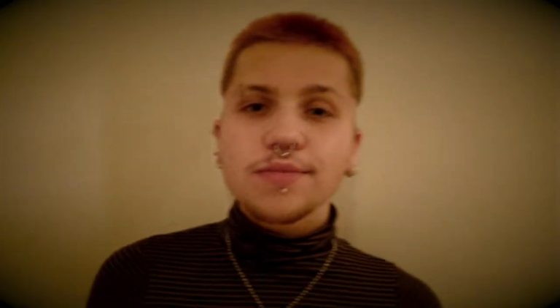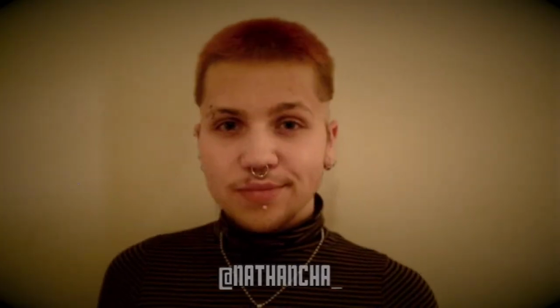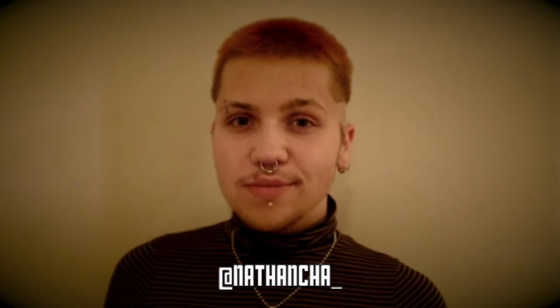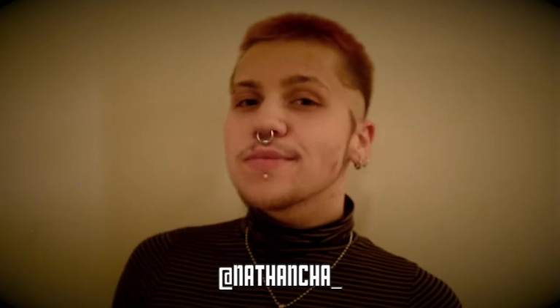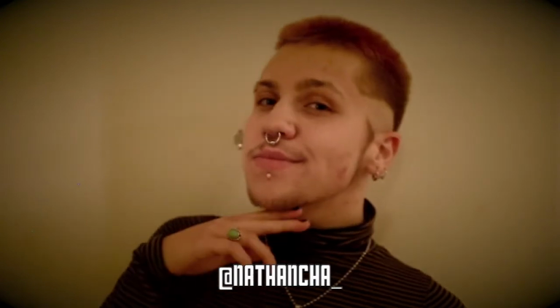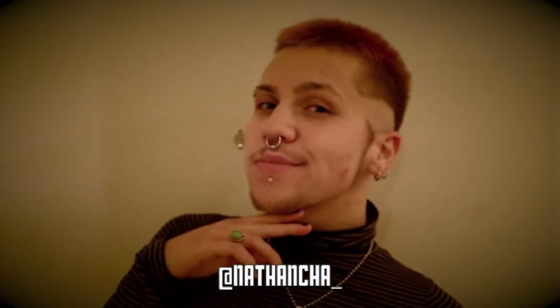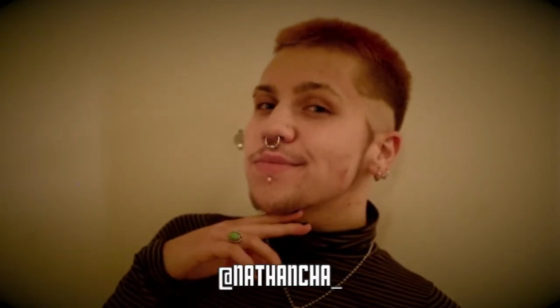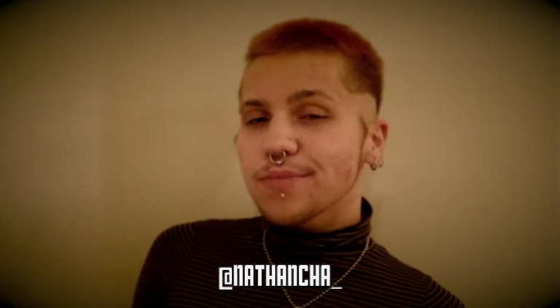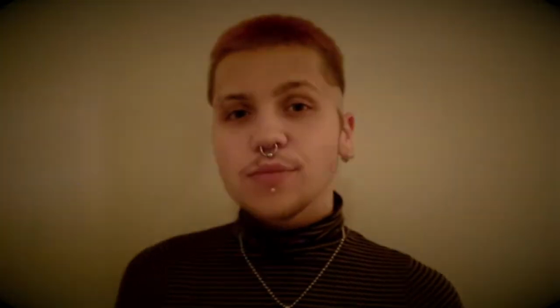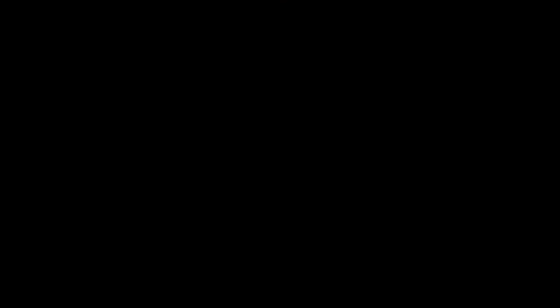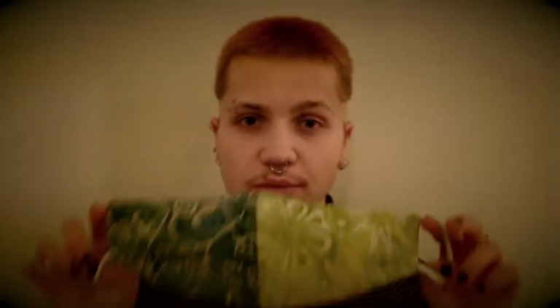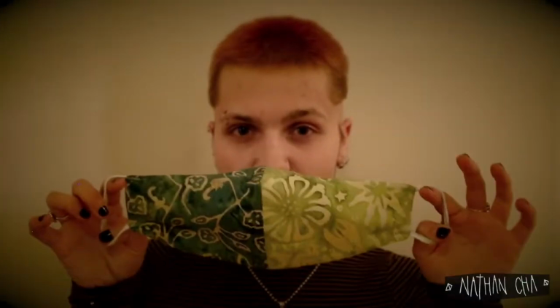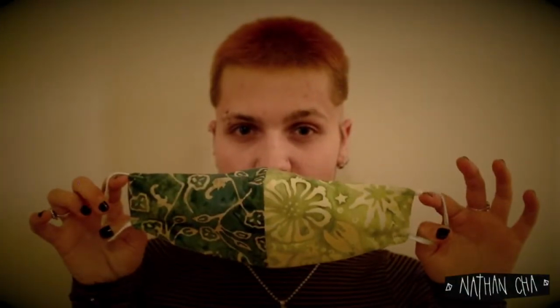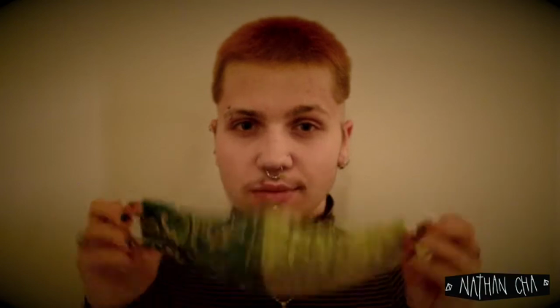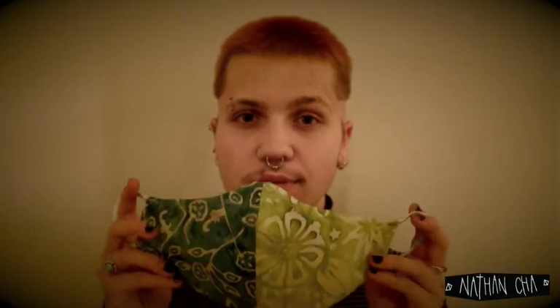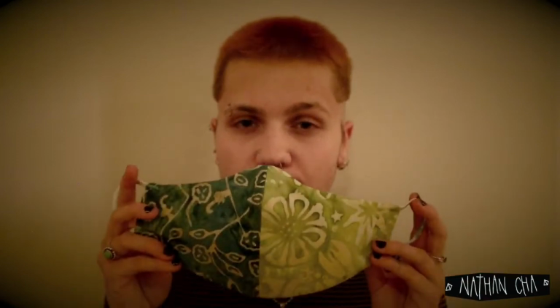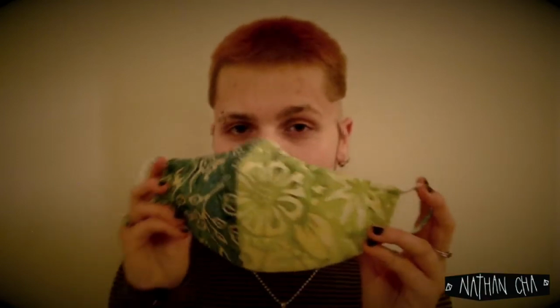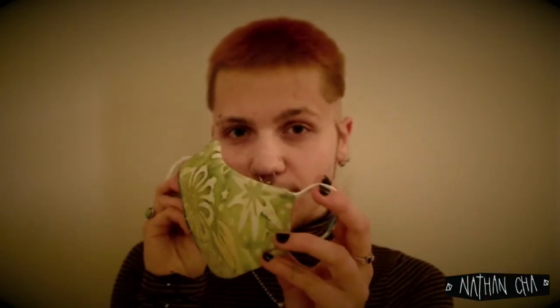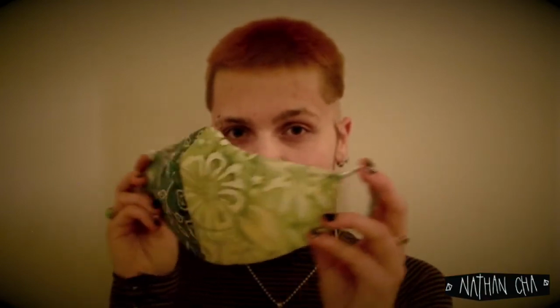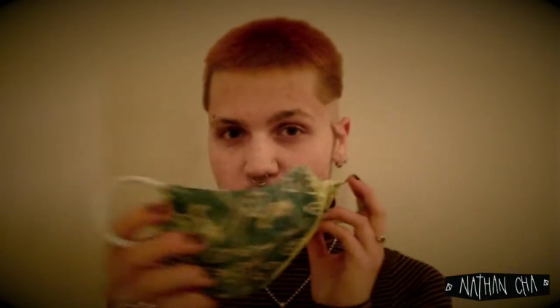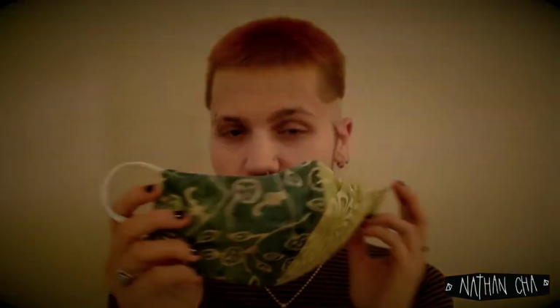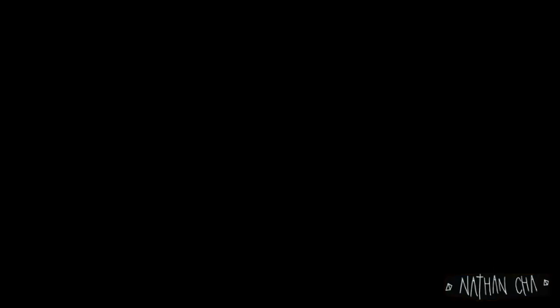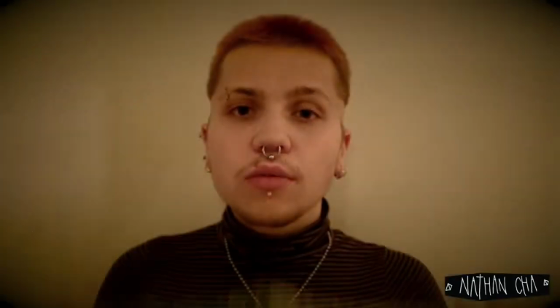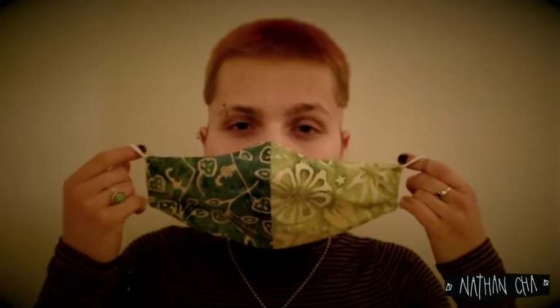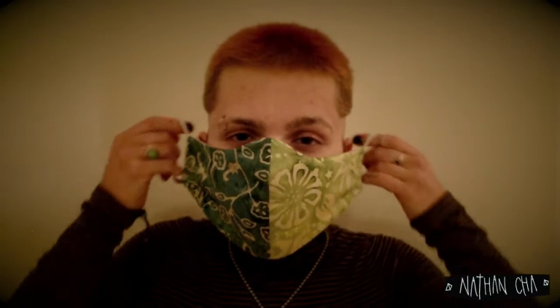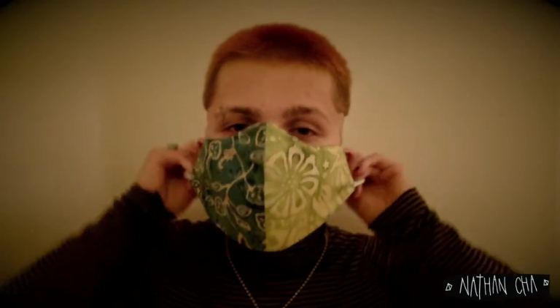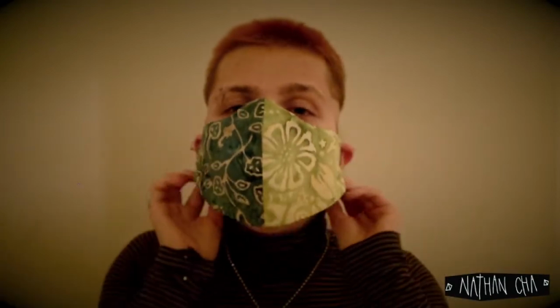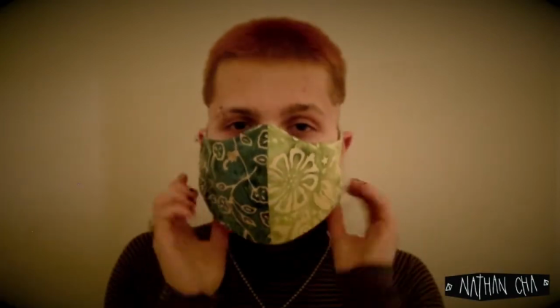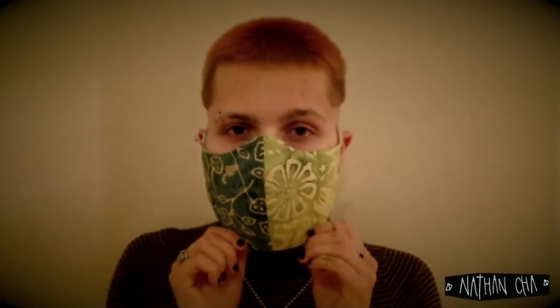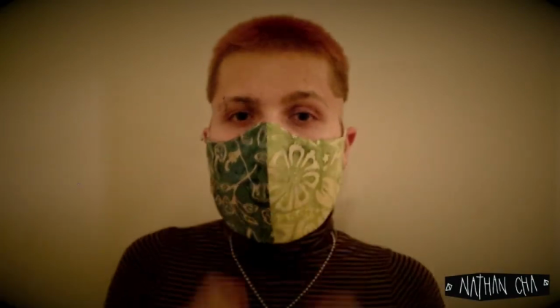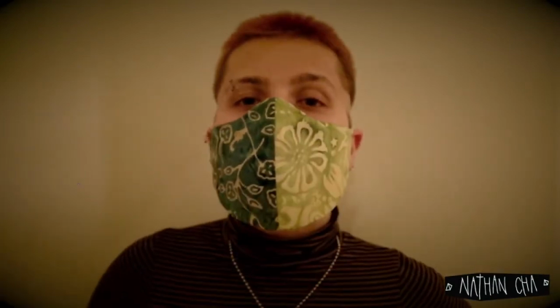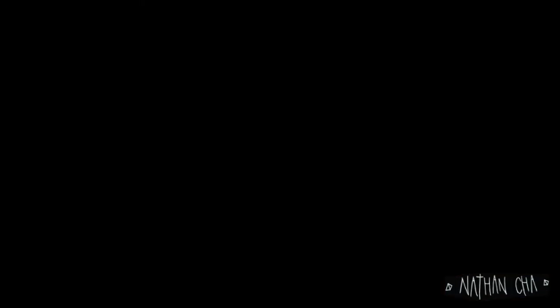Hi, I'm Nathan Cha. I'm an artist and a designer and today I will be showing you how to sew a fitted face mask at home. It looks like this and might help prevent the spread of a virus by offering some protection to yourself and especially others around you.